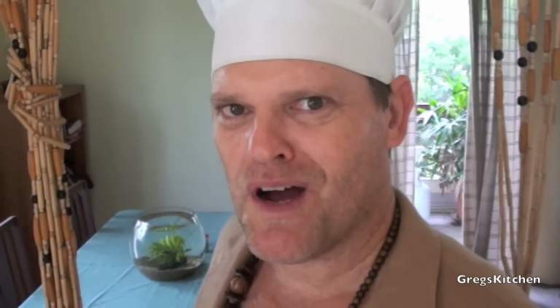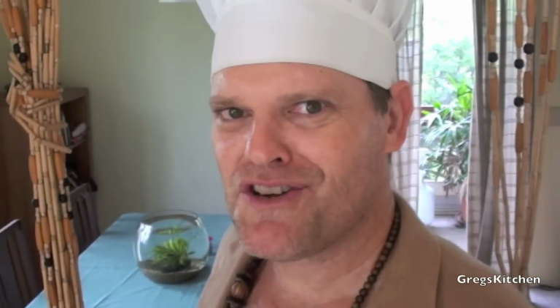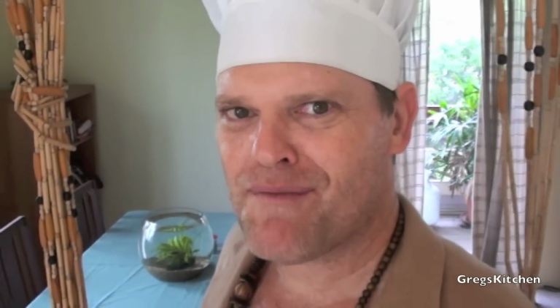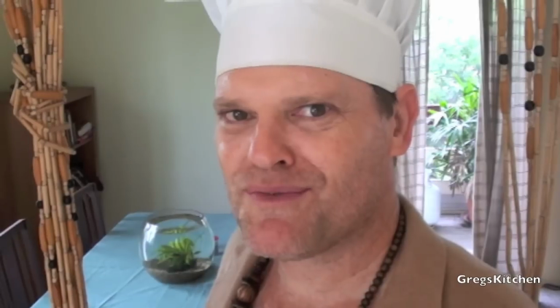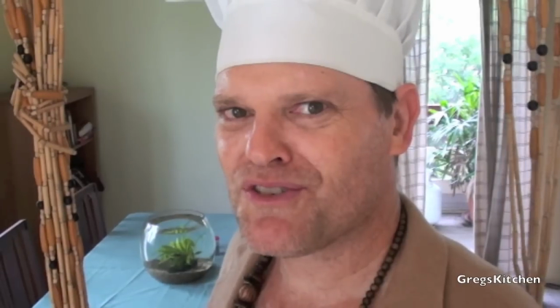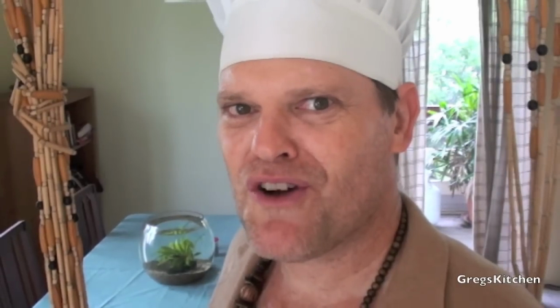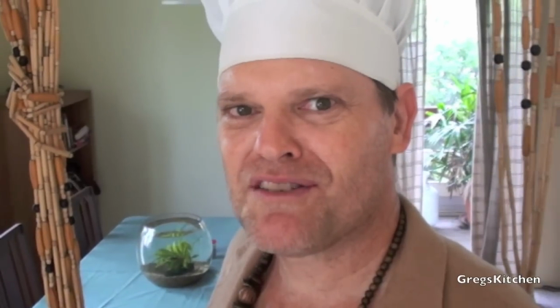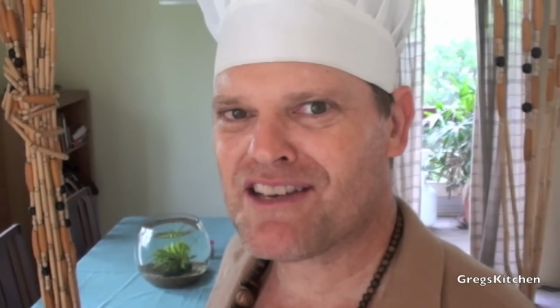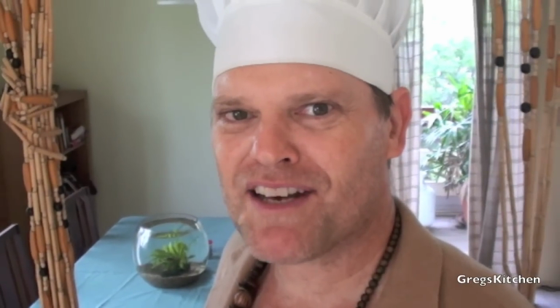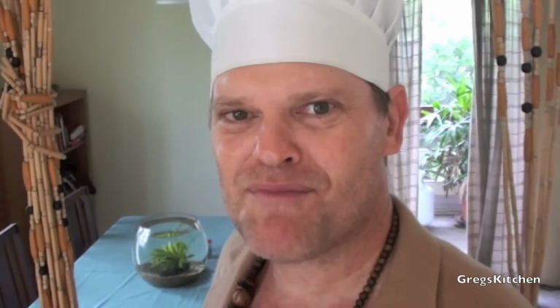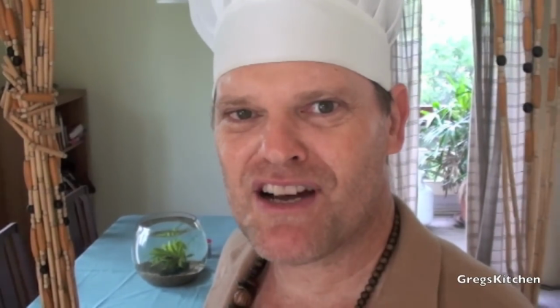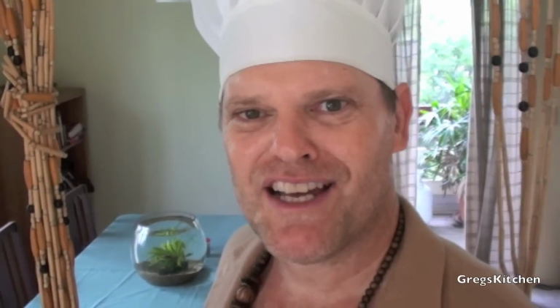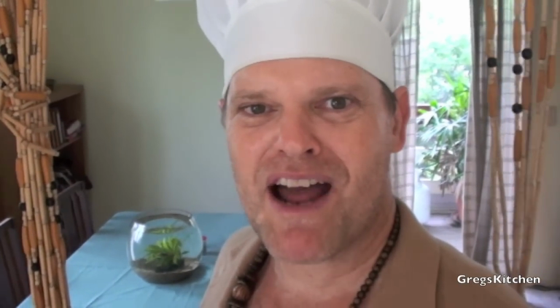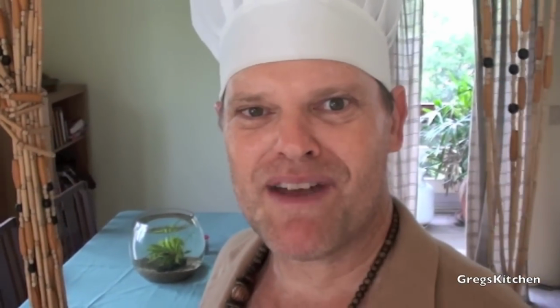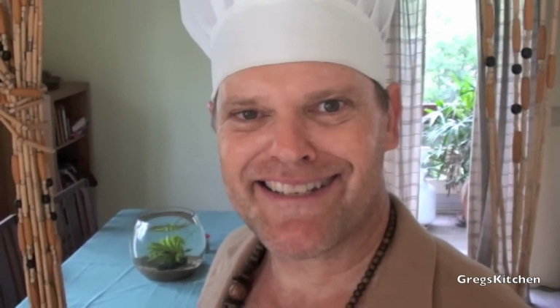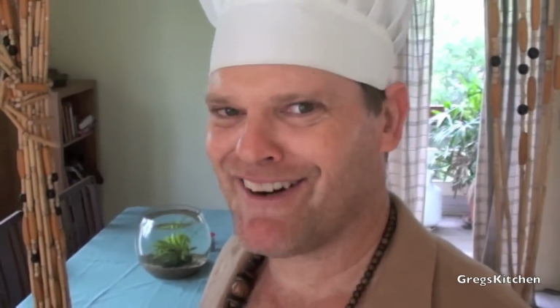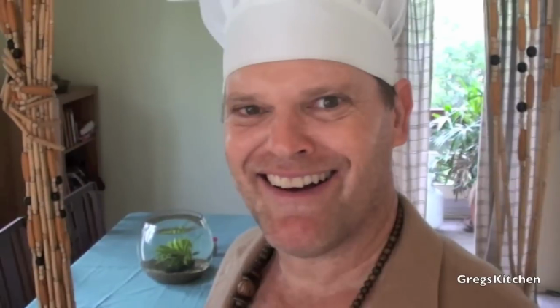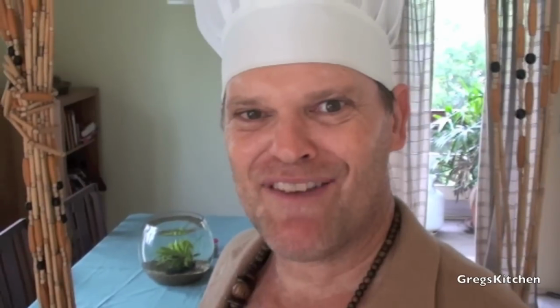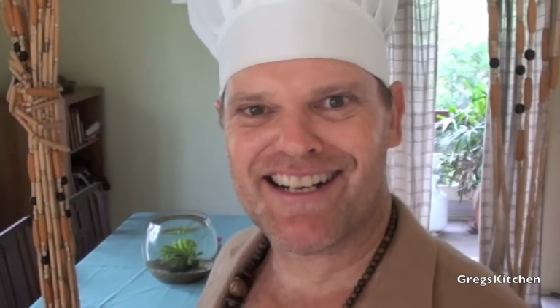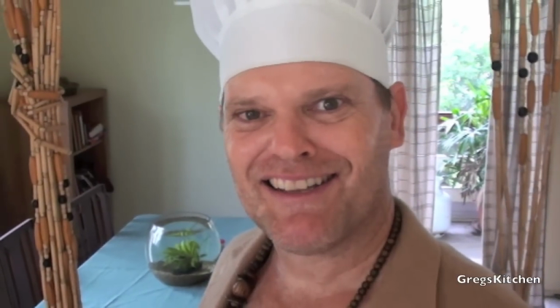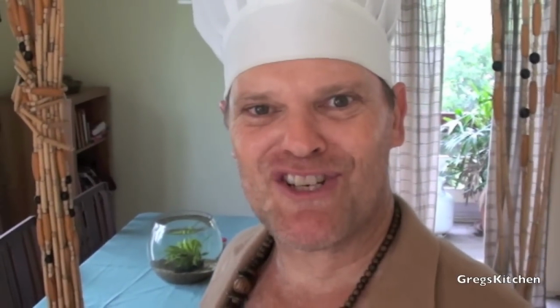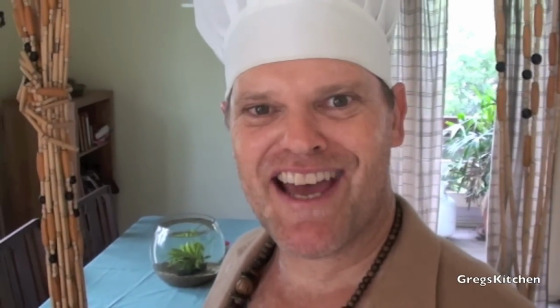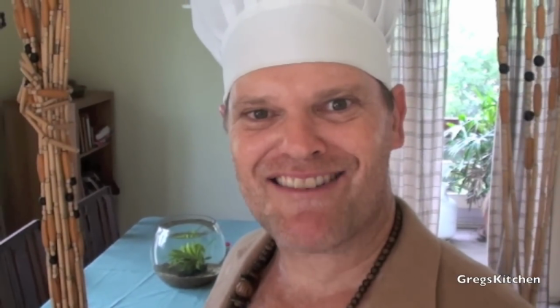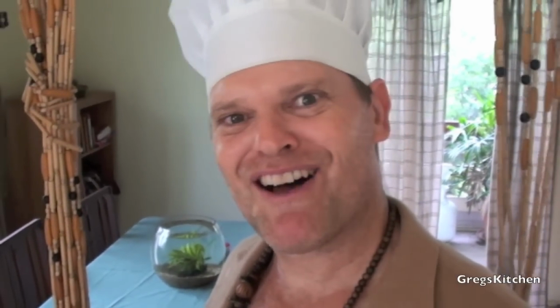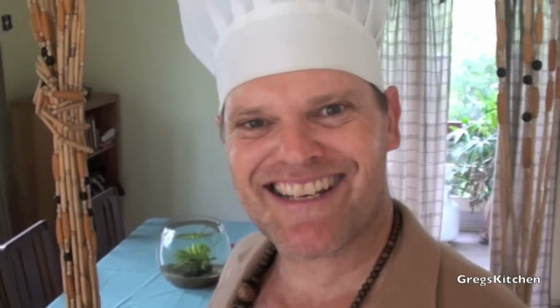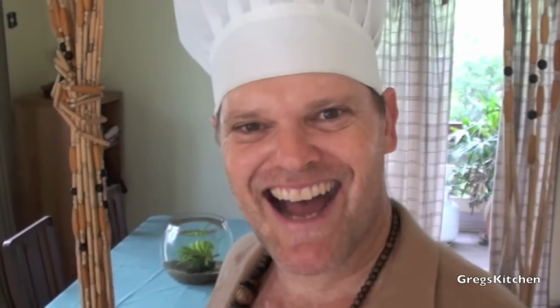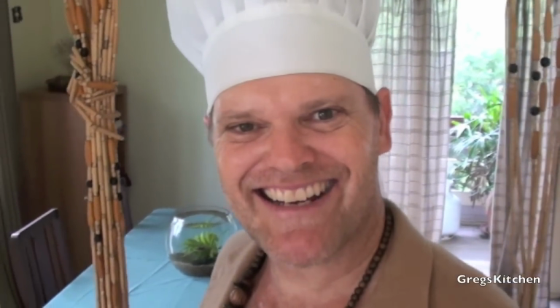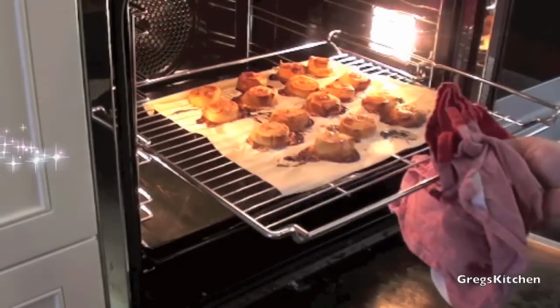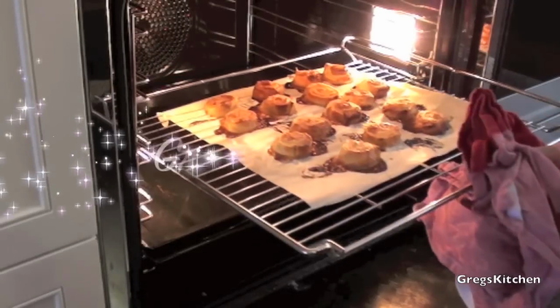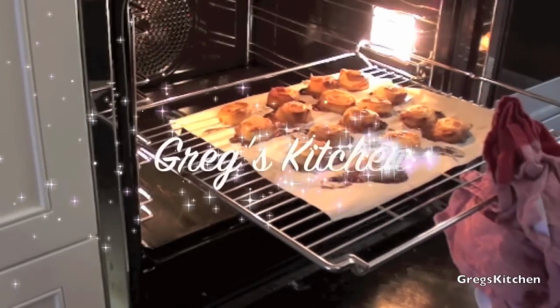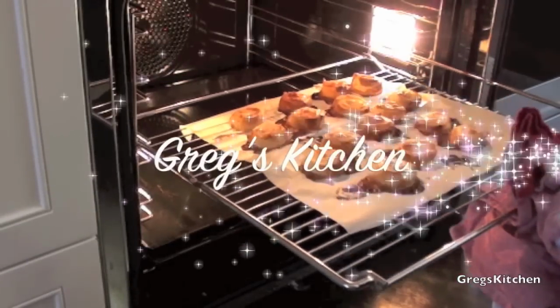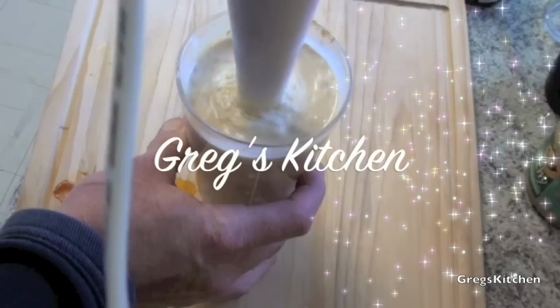Well, did you know that mushroom sauce was so easy to make you can make it at home yourself in a matter of minutes? Well, if you didn't, let me show you how. Come on, let's get started. This is Greg's Kitchen.